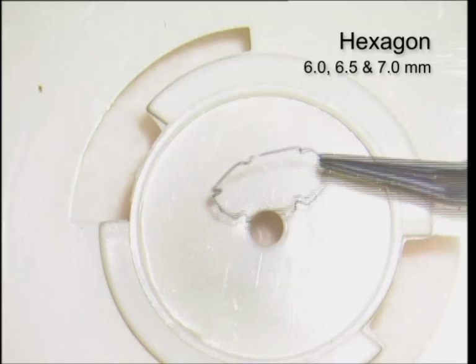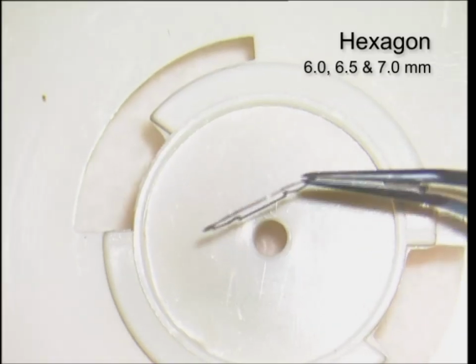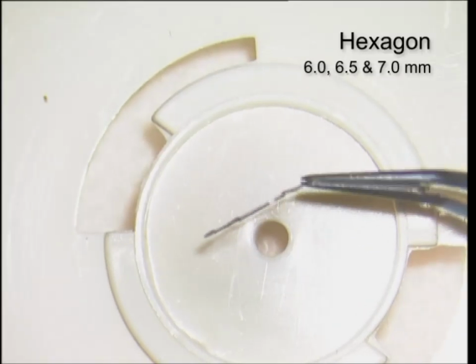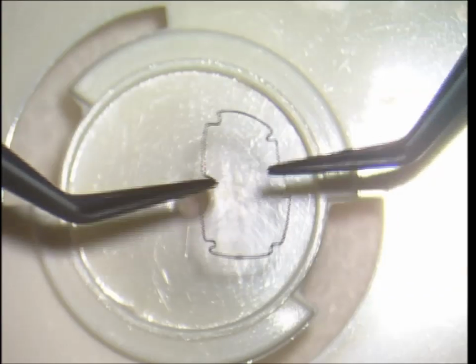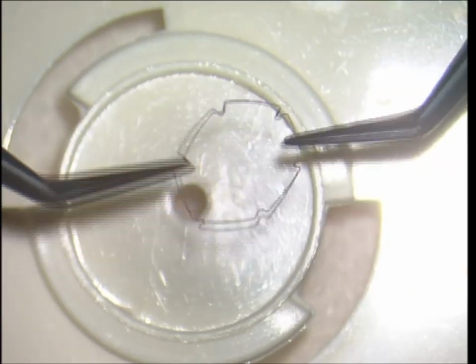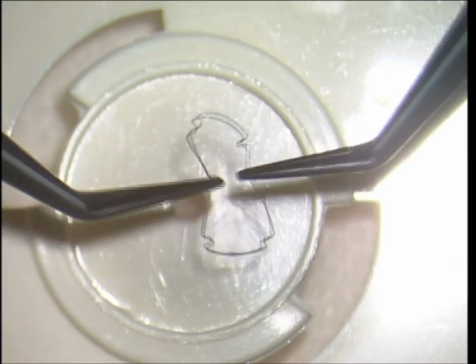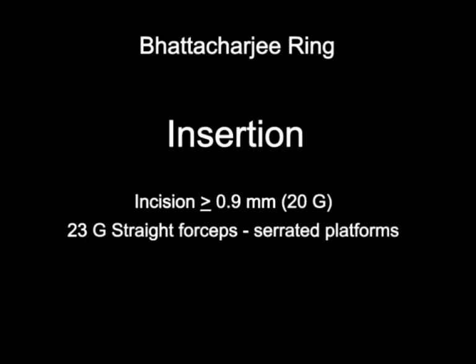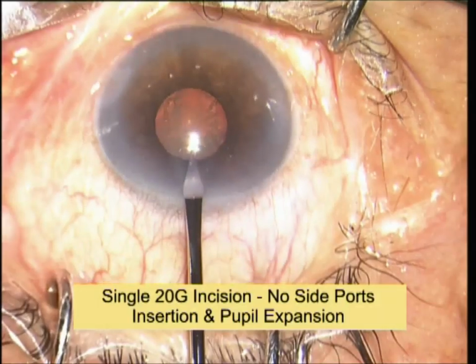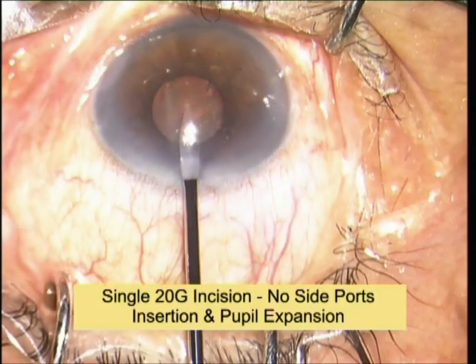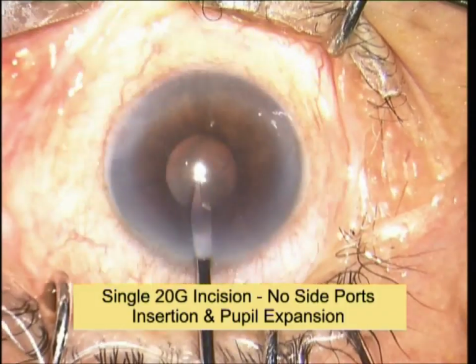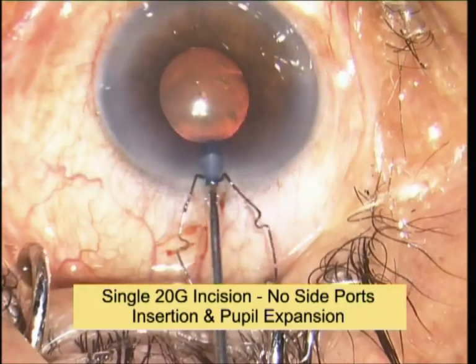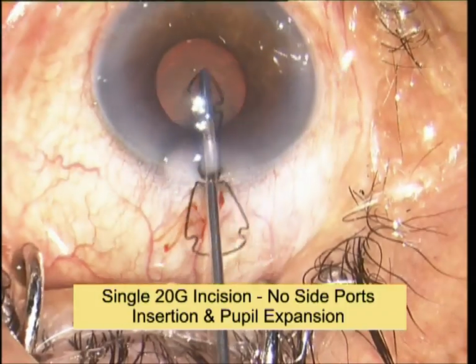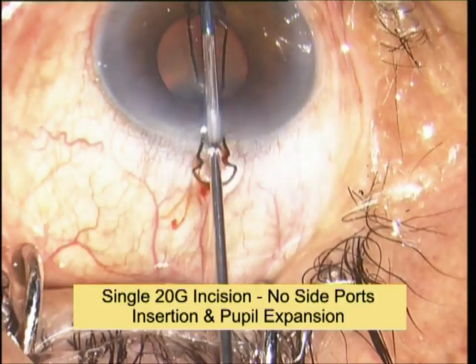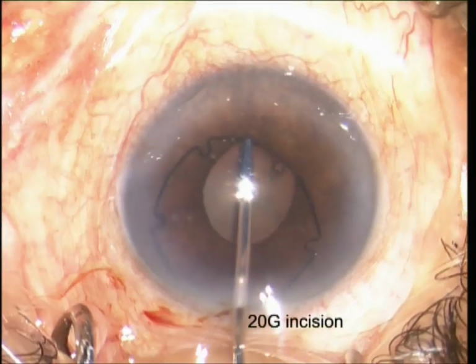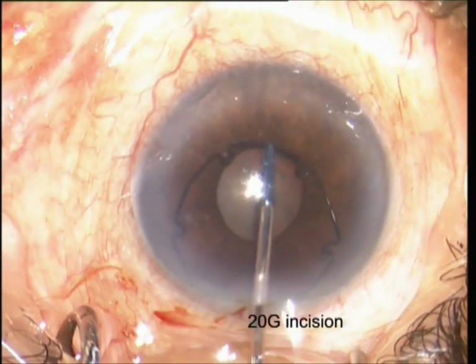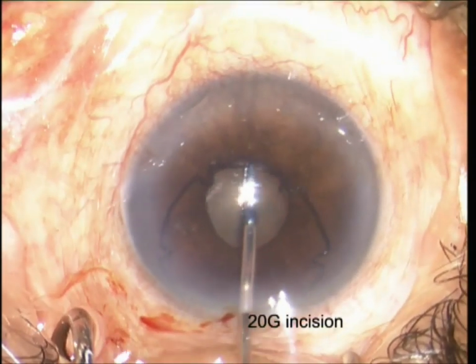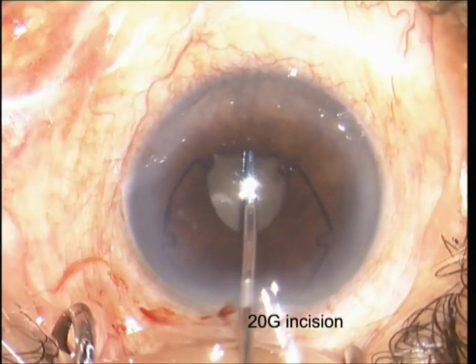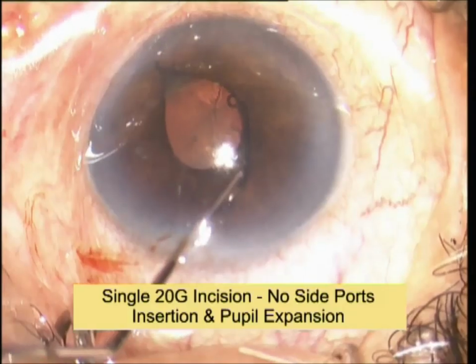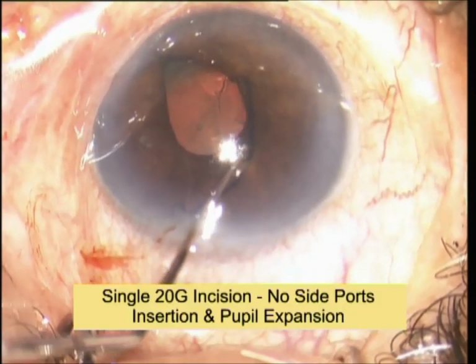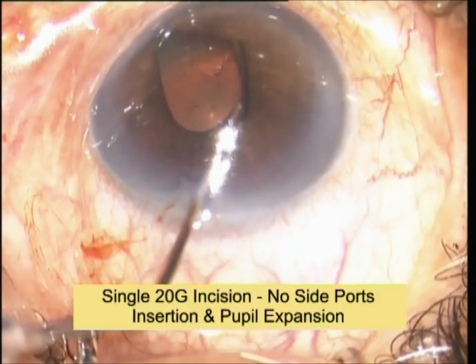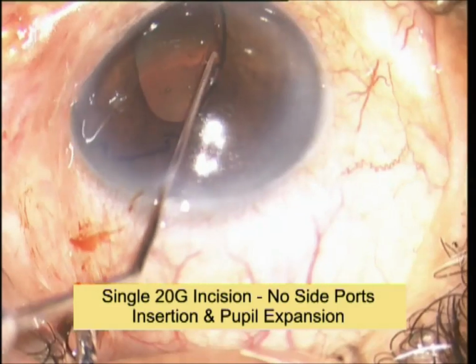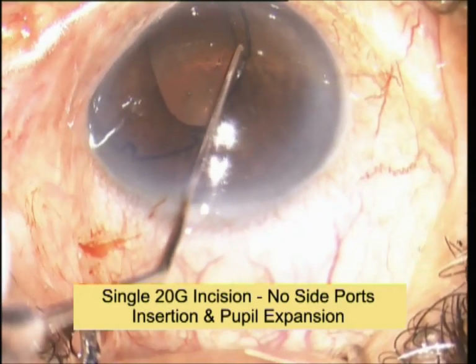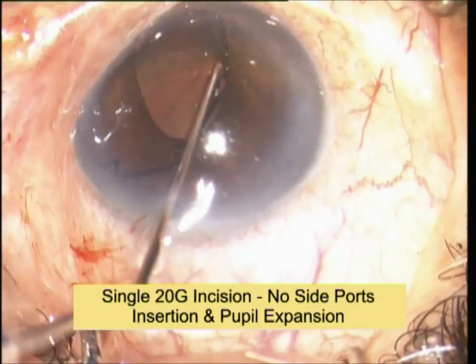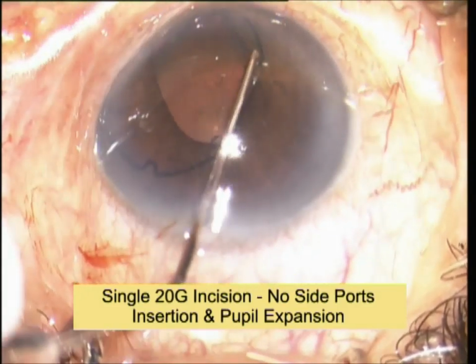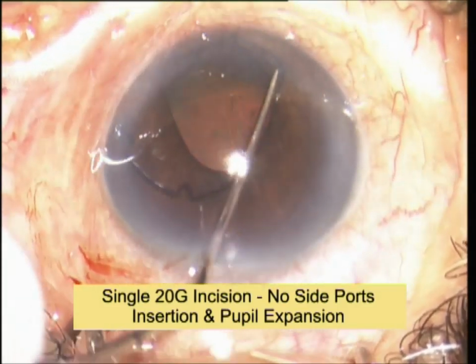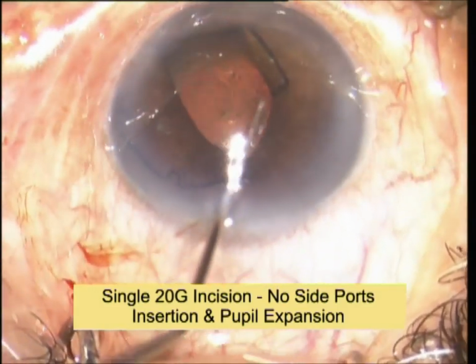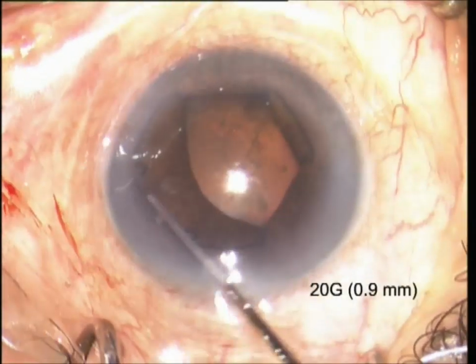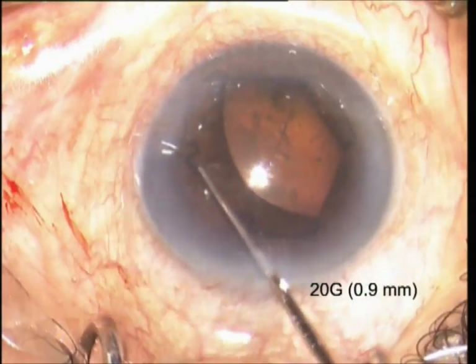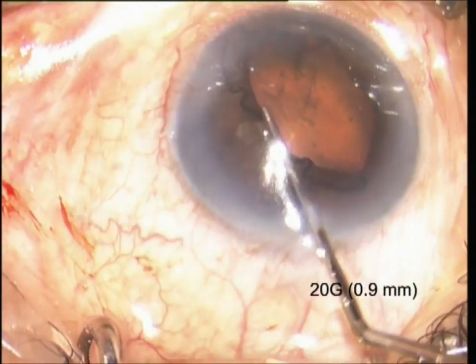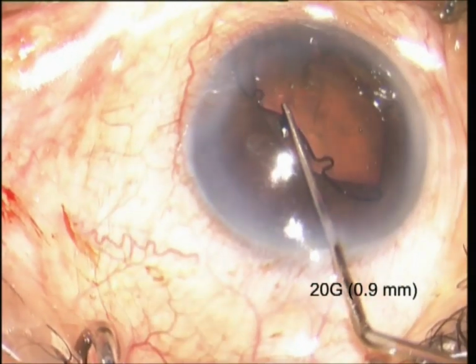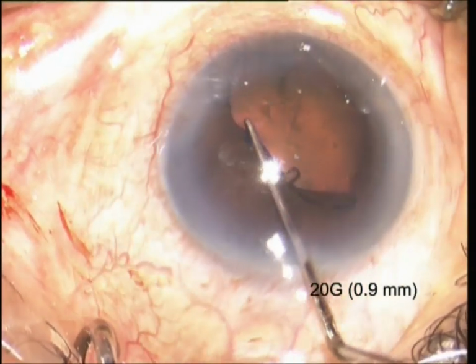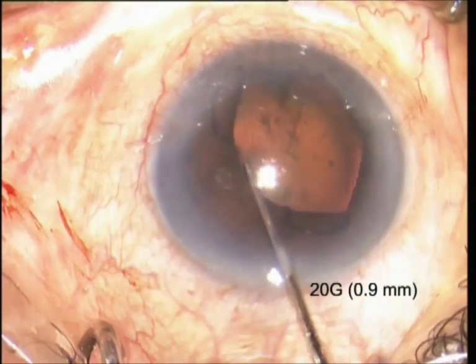The hexagon is equally thin and flexible. The notches straighten as they pass through a 0.9mm incision and the pupil can be expanded with a single 20-gauge scissors with no side ports. Alternate flanges are tucked under the iris with a coagulation hook.